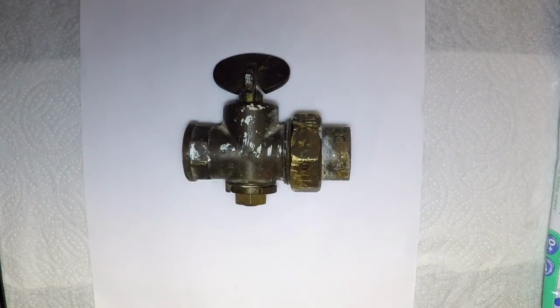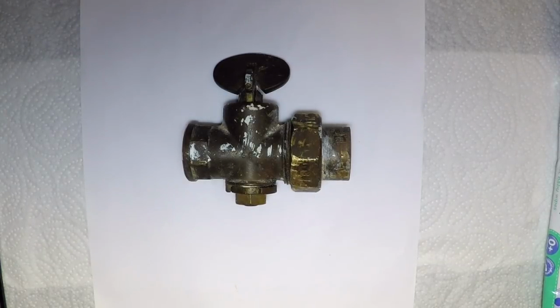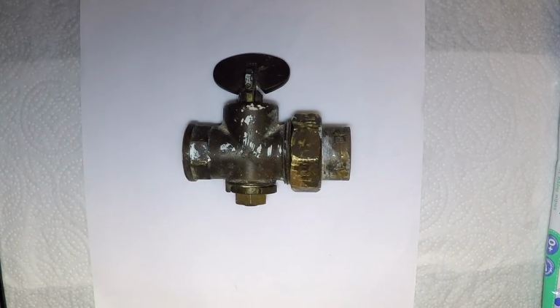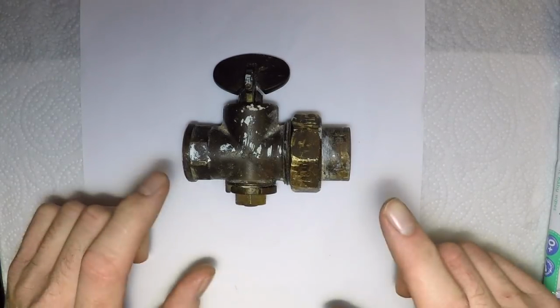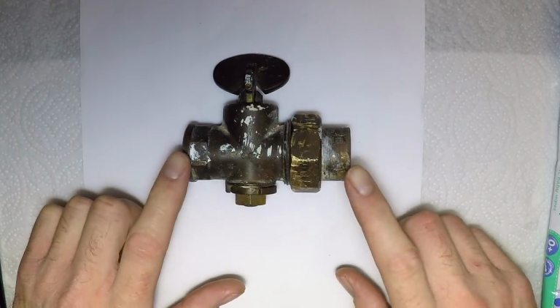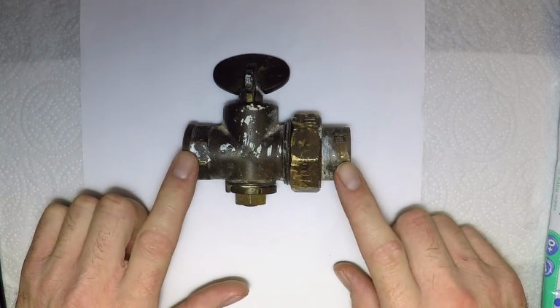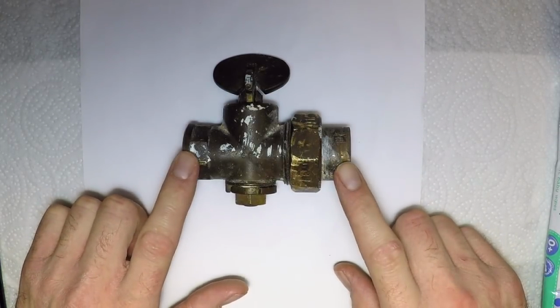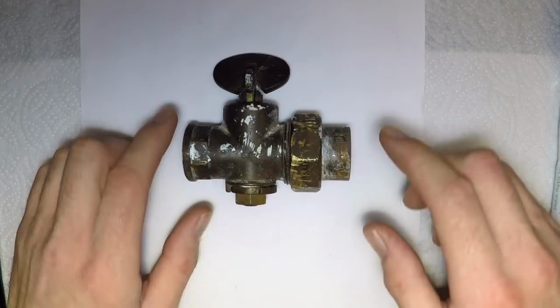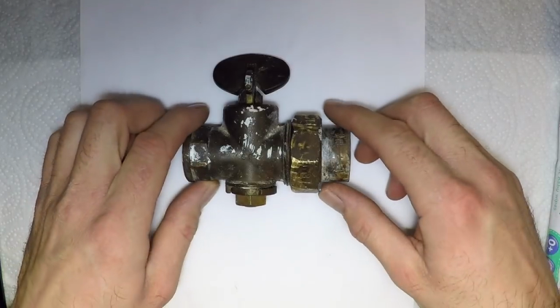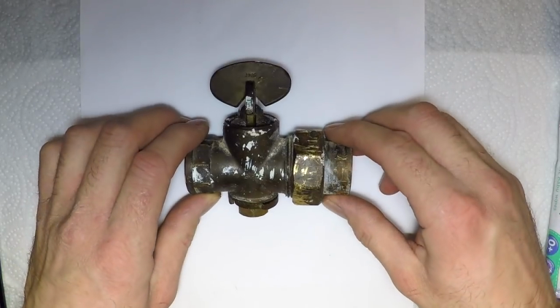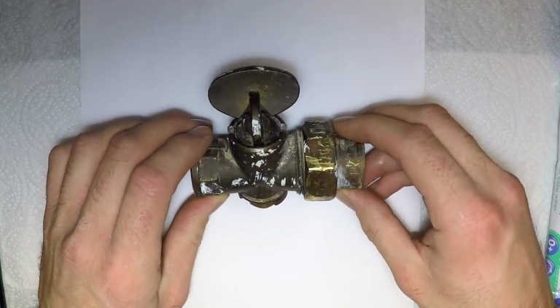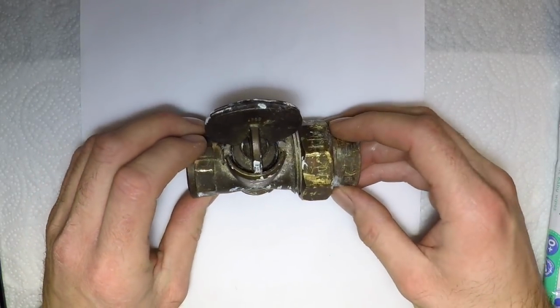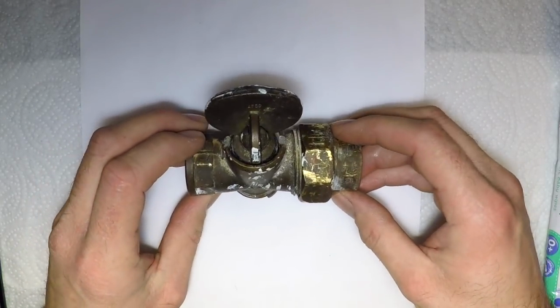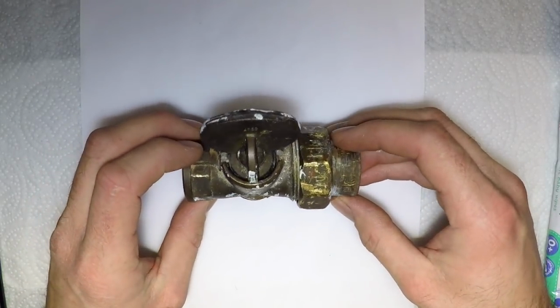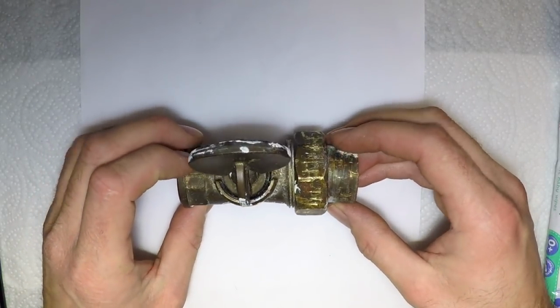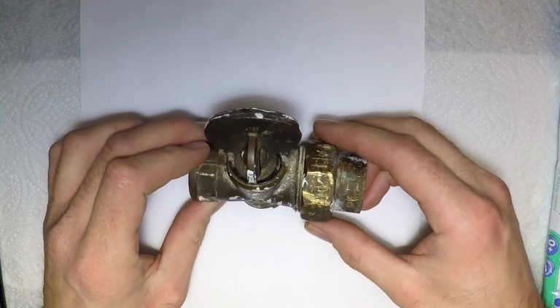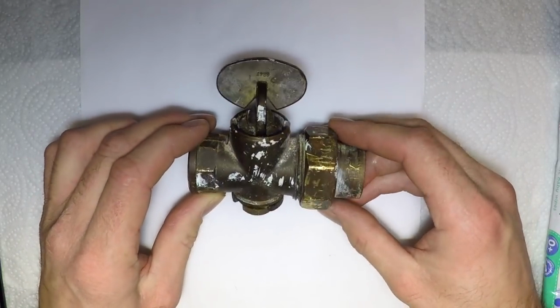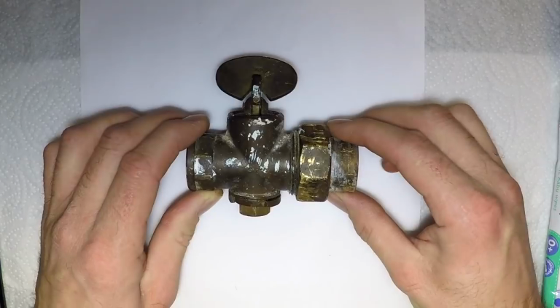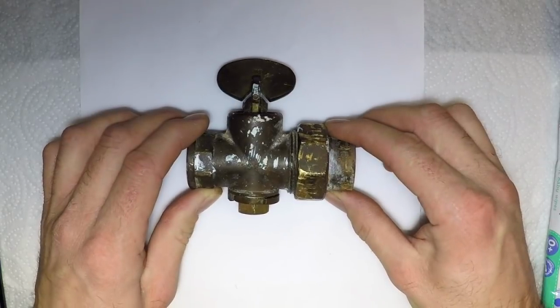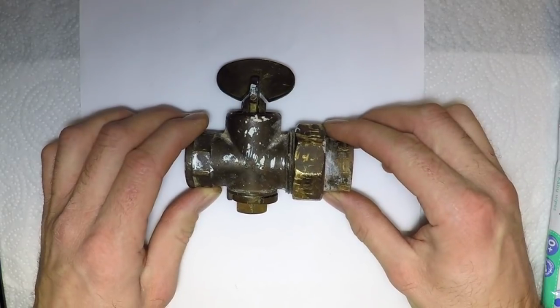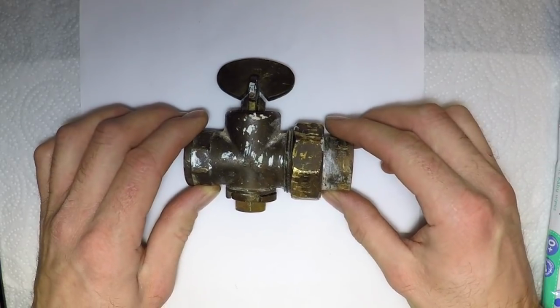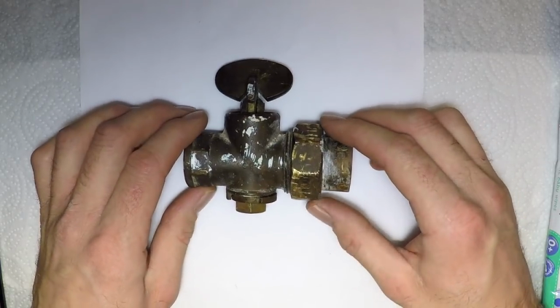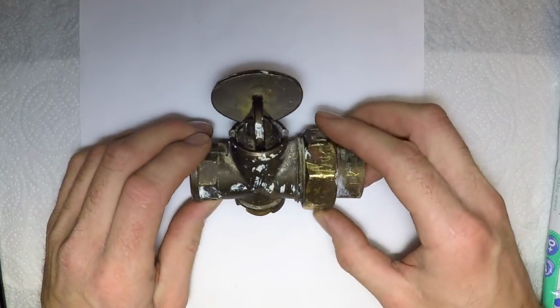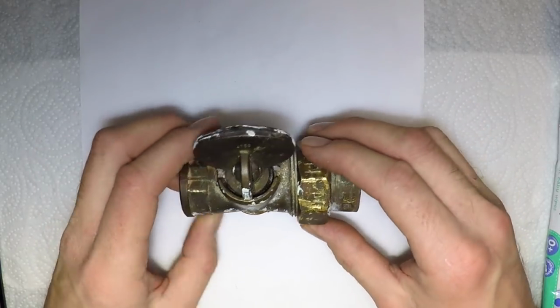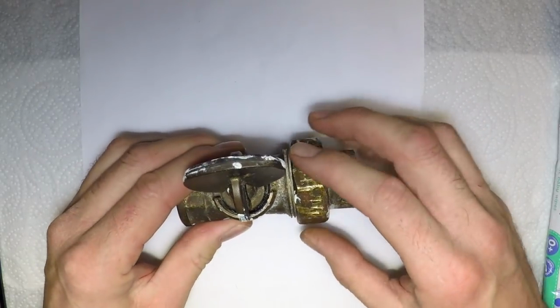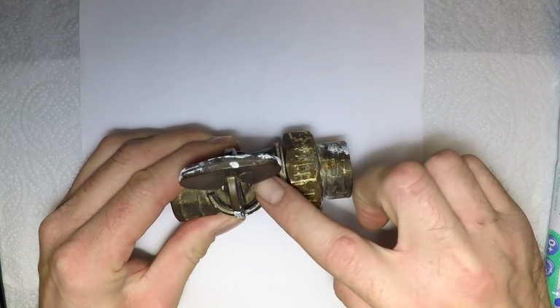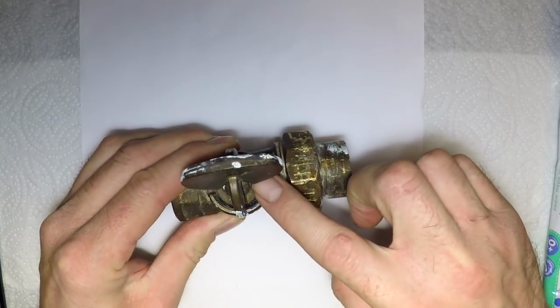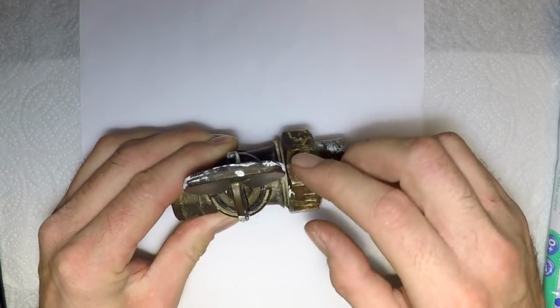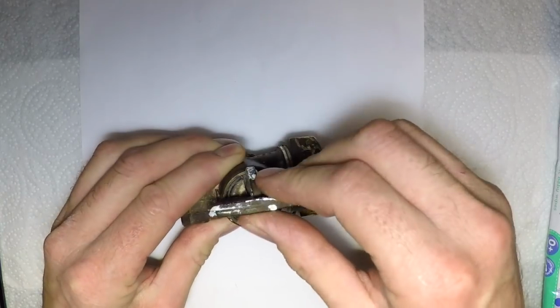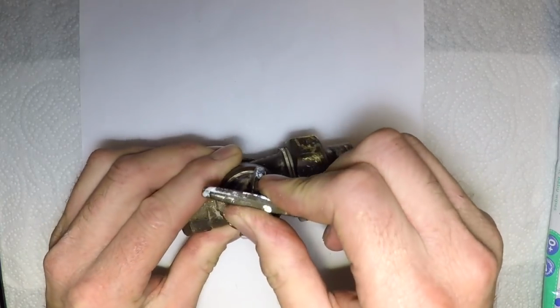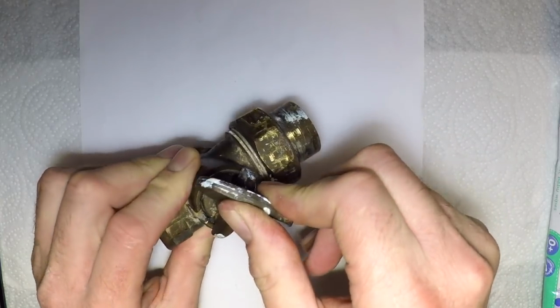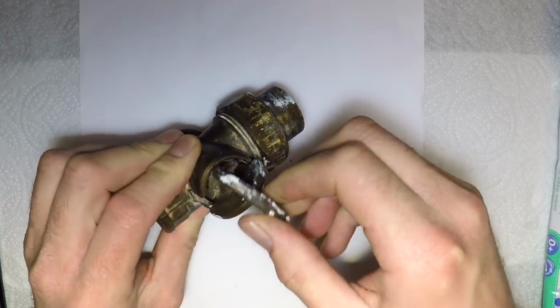This is an AECV that was used in a blocker flats and it began to leak — it had a gas leak from the spindle here where it turns.